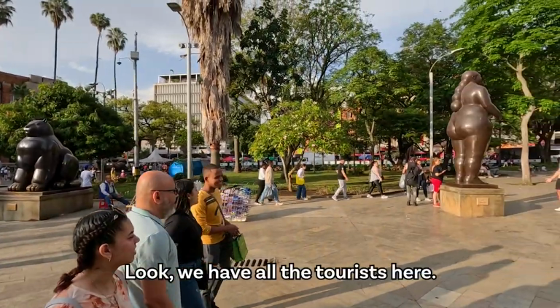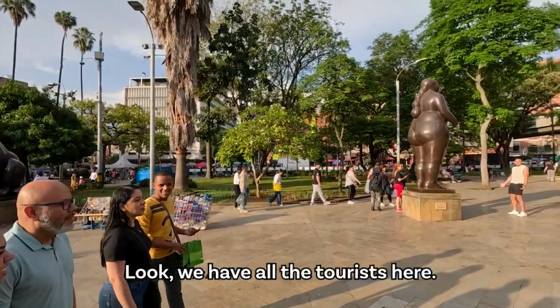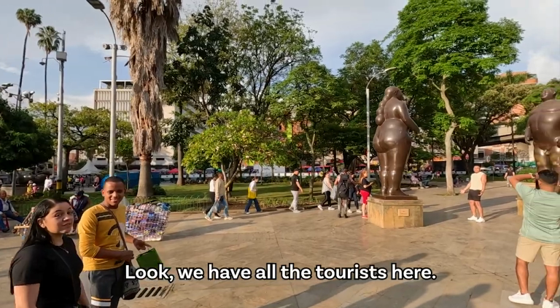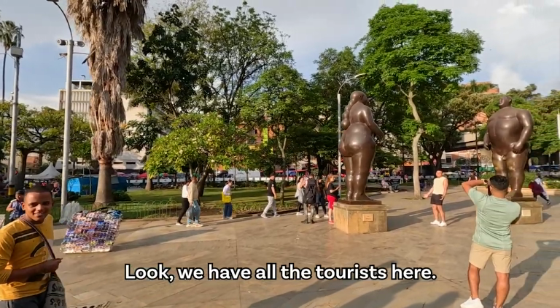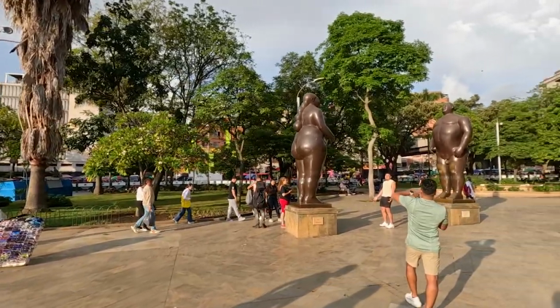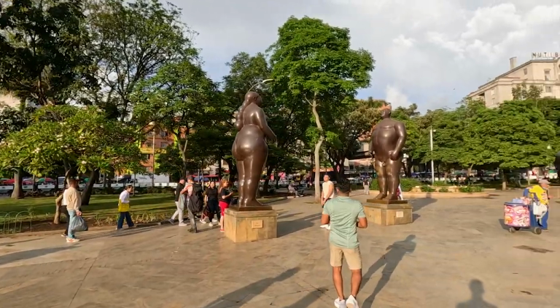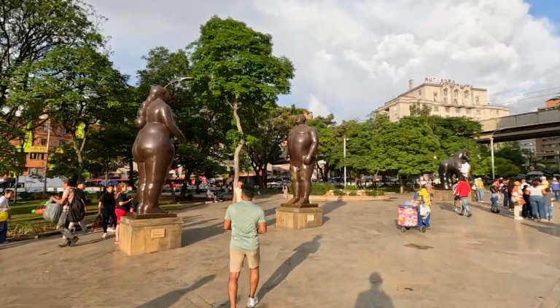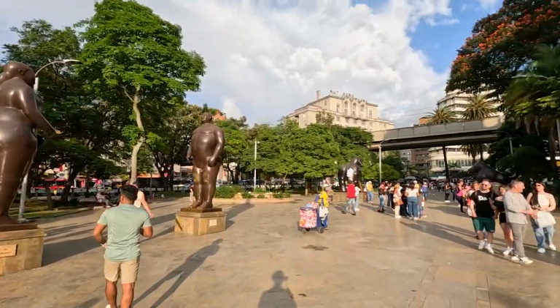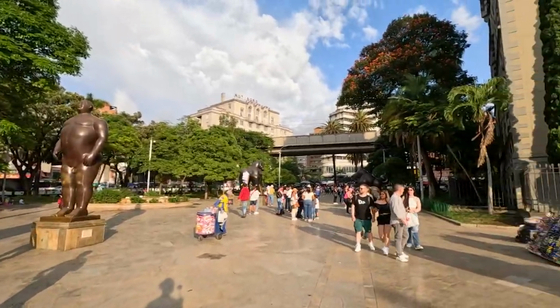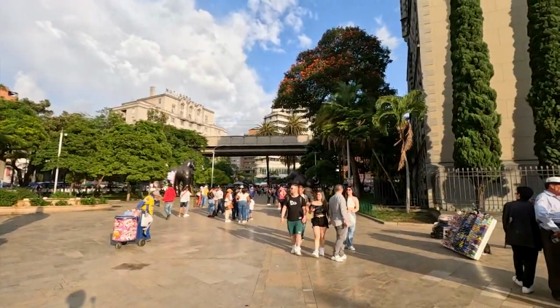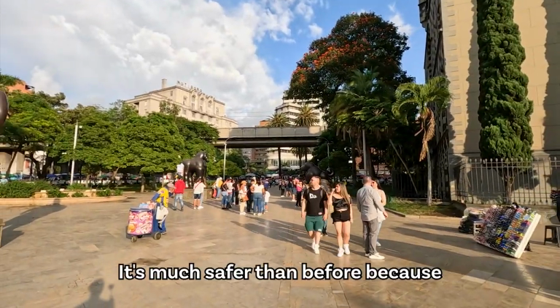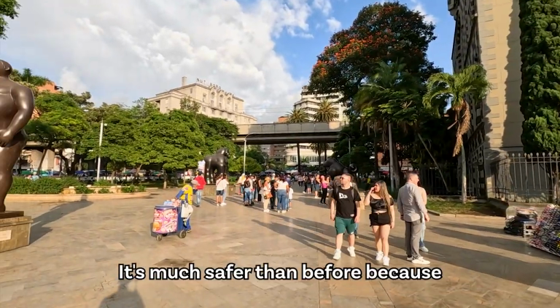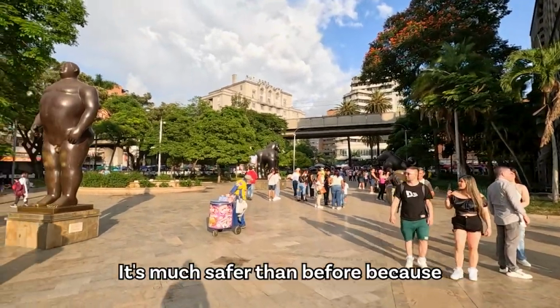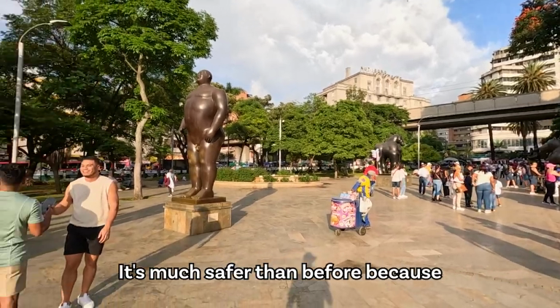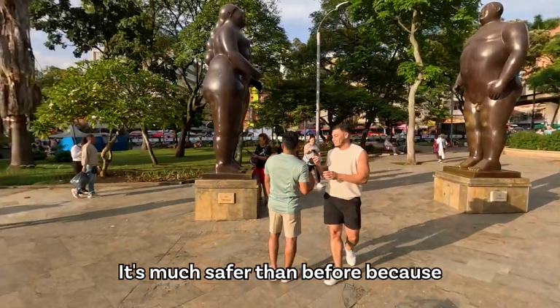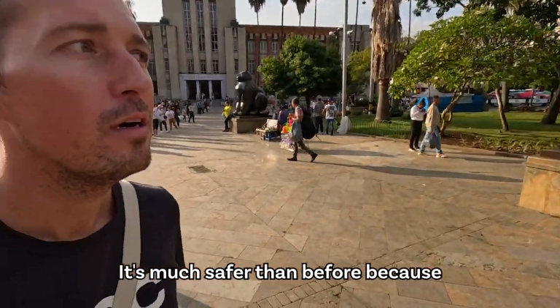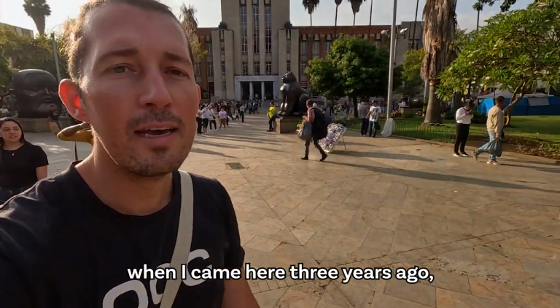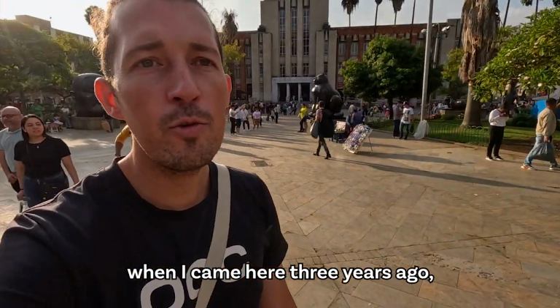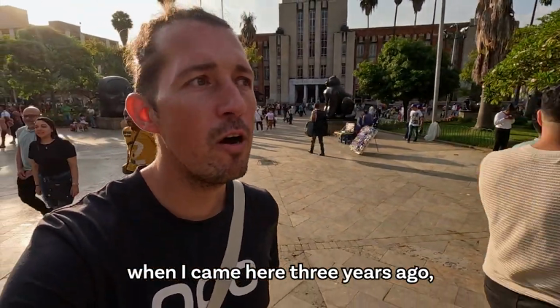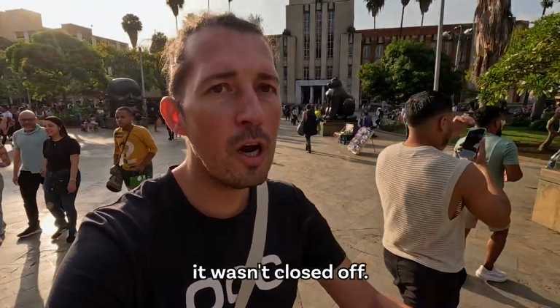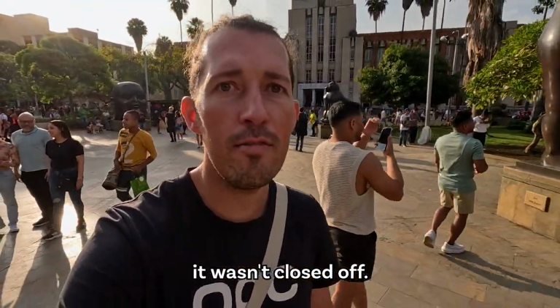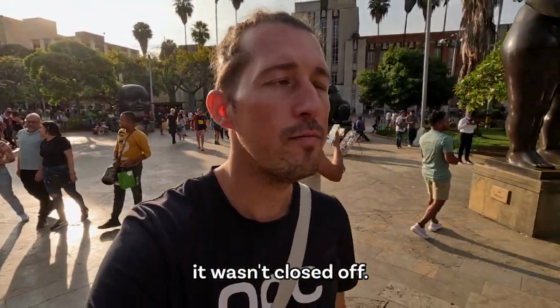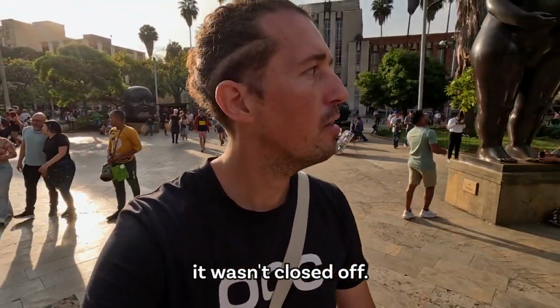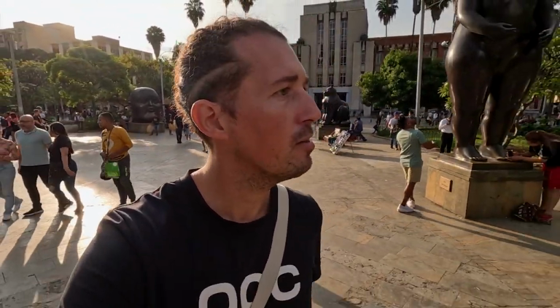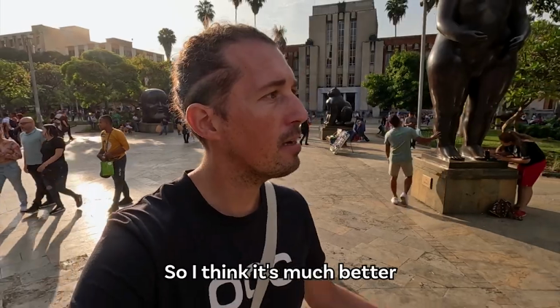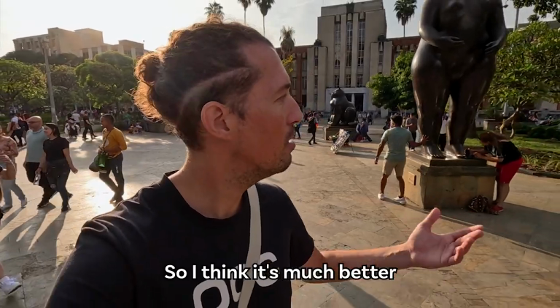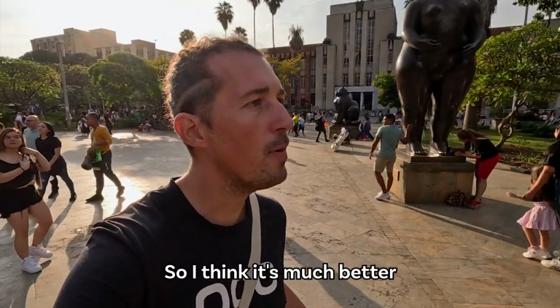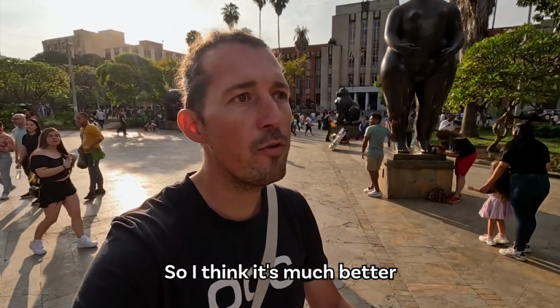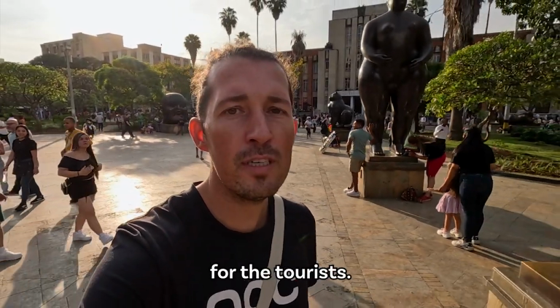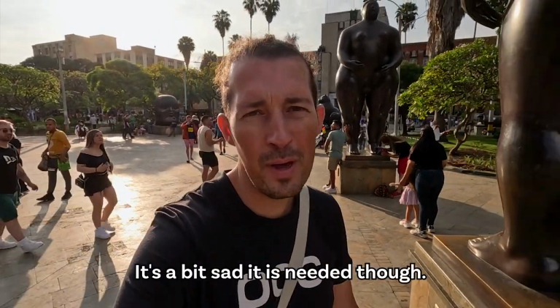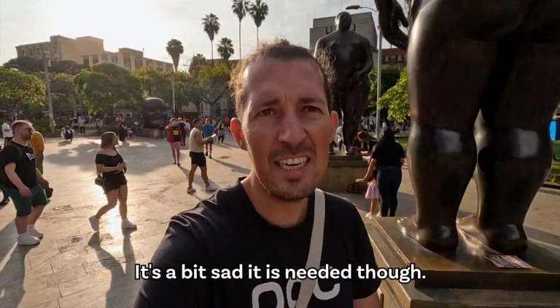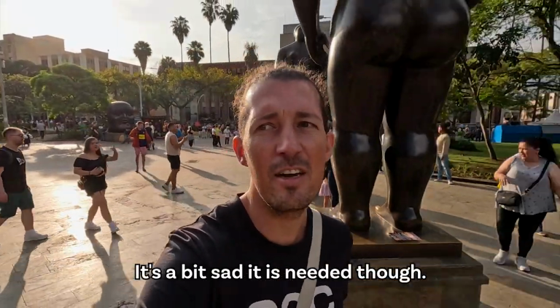Look, we have all the tourists here. It's much safer than before because when I came here three years ago it wasn't closed off, so I think it's much better for the tourists. It's a bit sad that it's needed though.